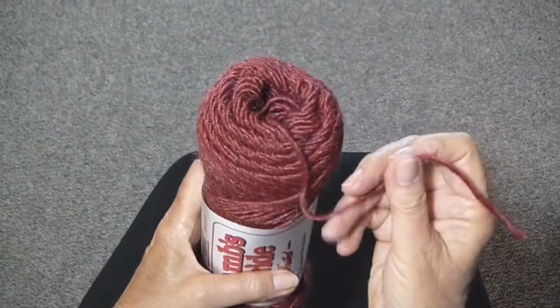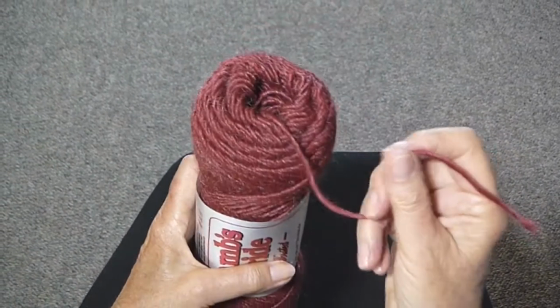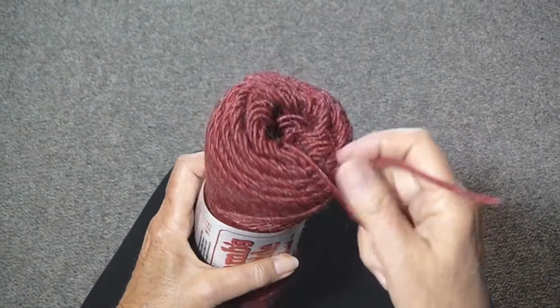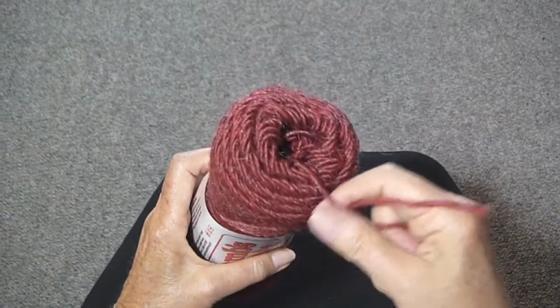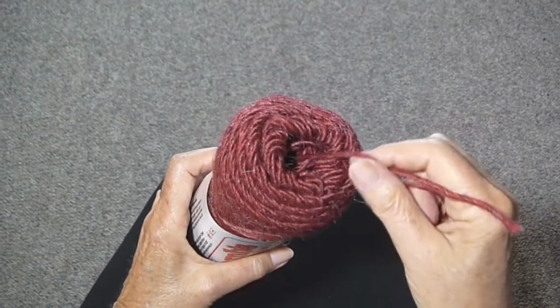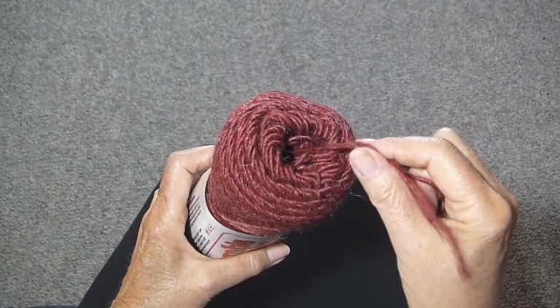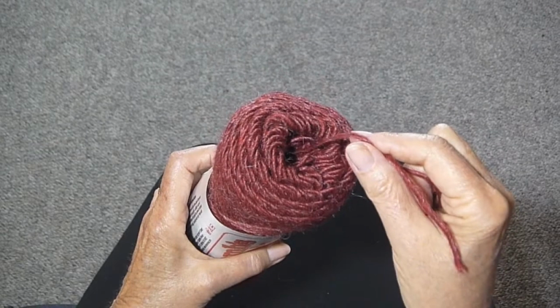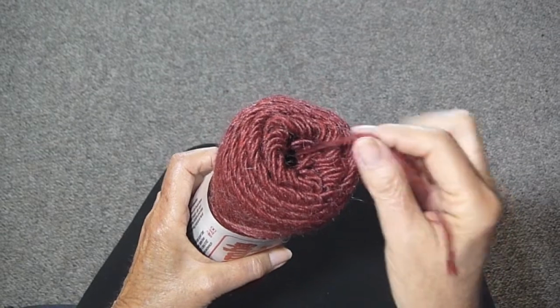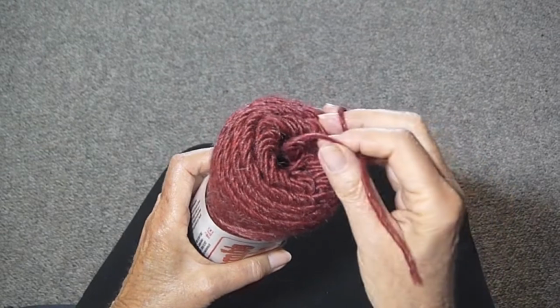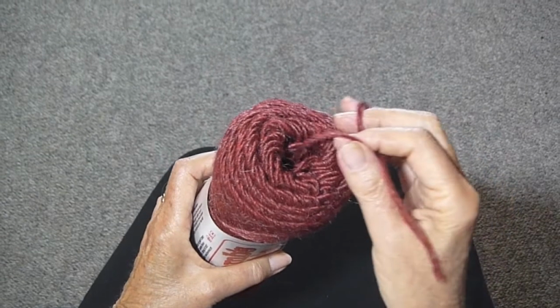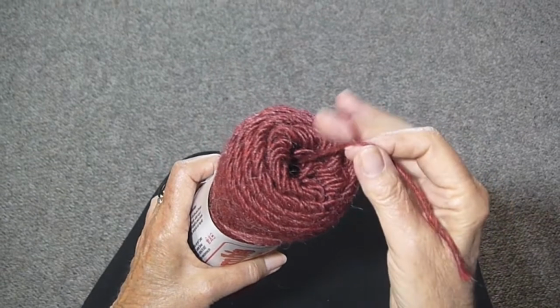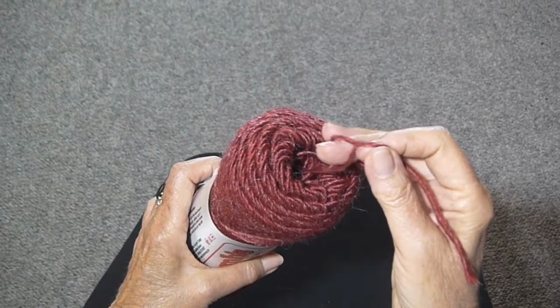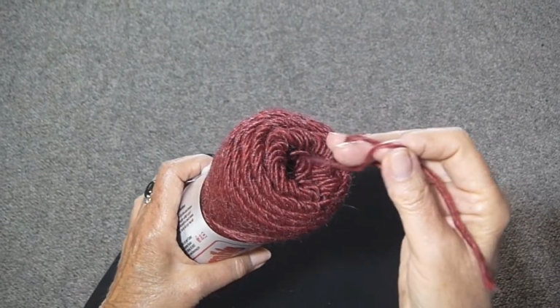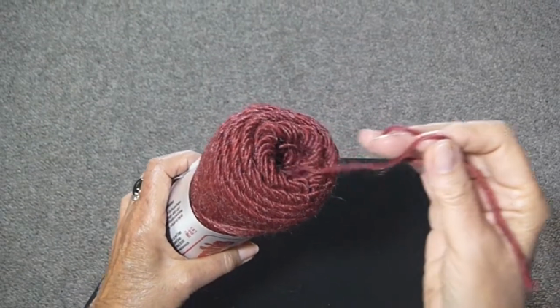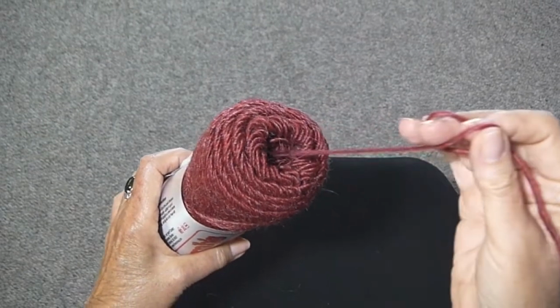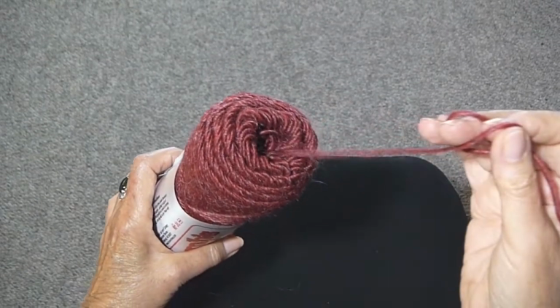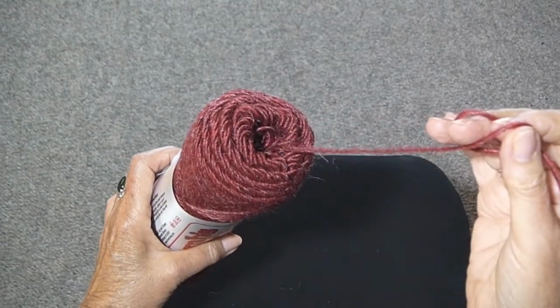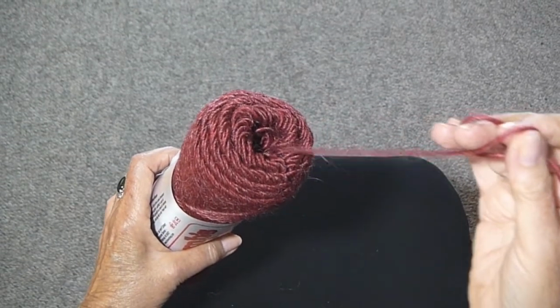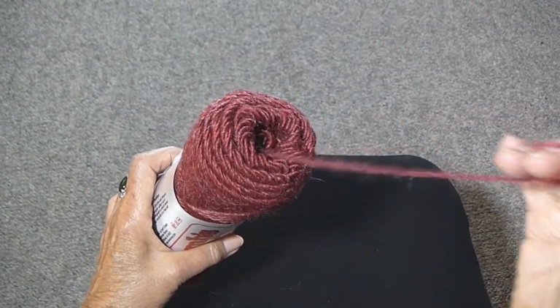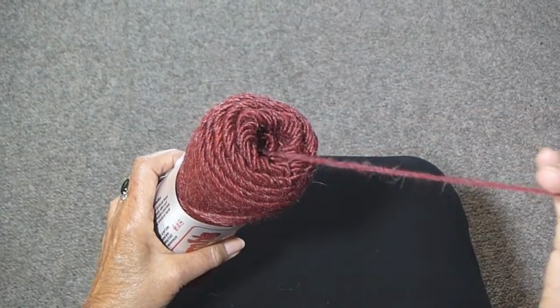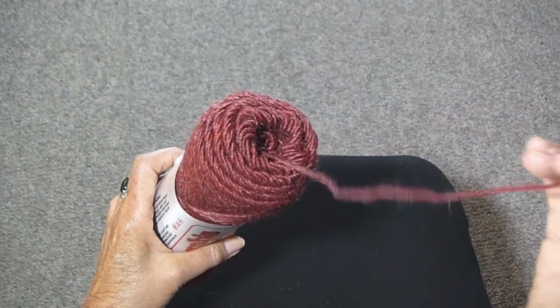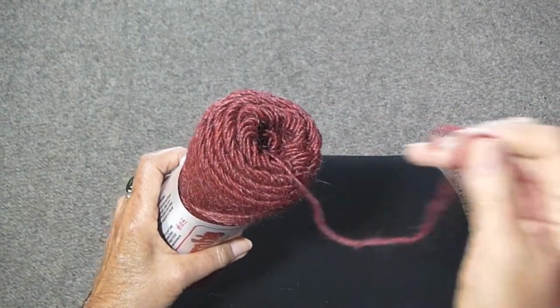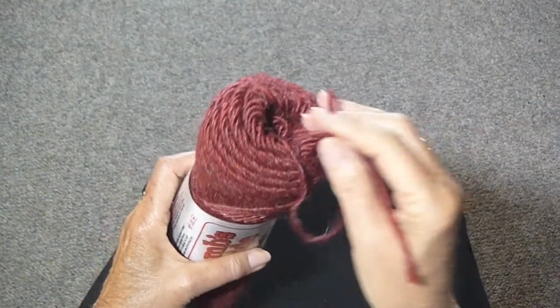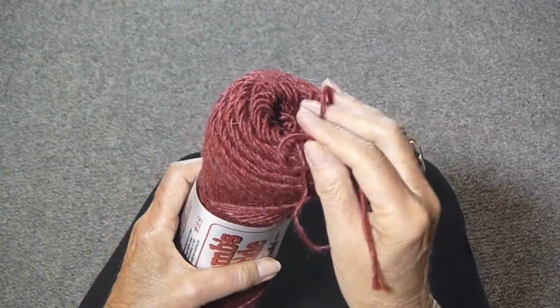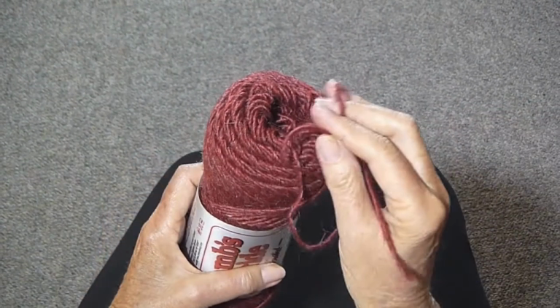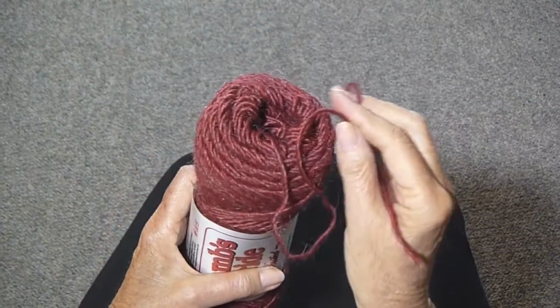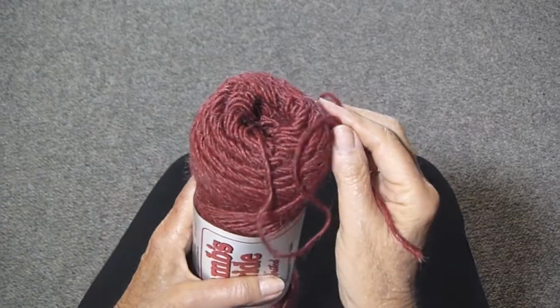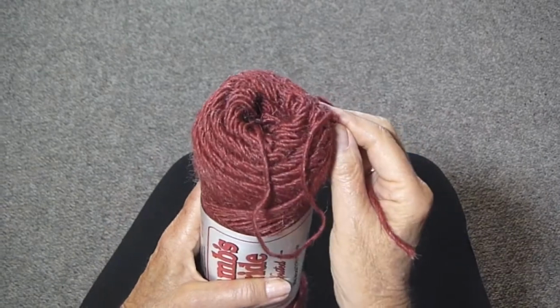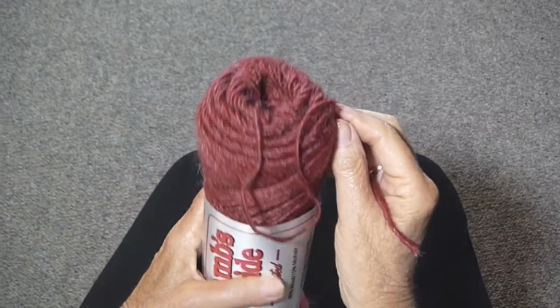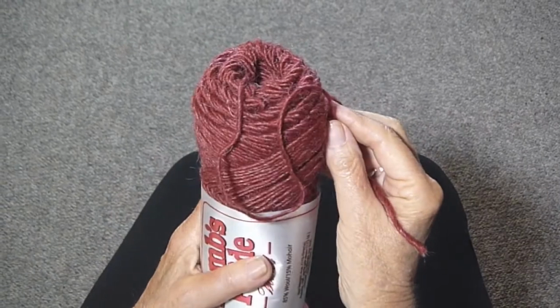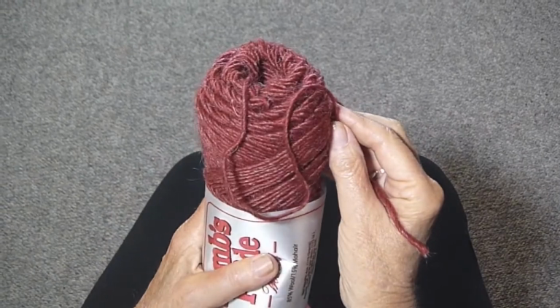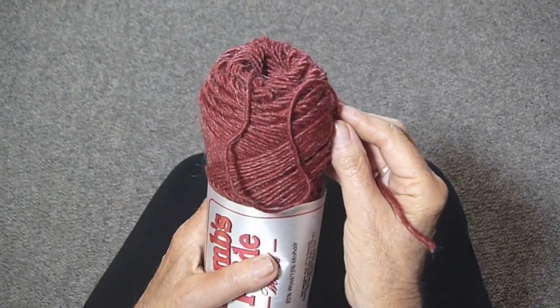You can see that this is coming from the middle, so all you have to do is start pulling it and then start knitting. And that's all there is to it.